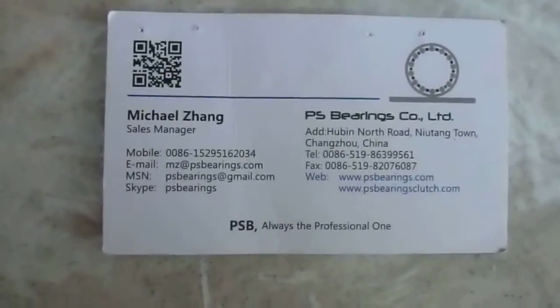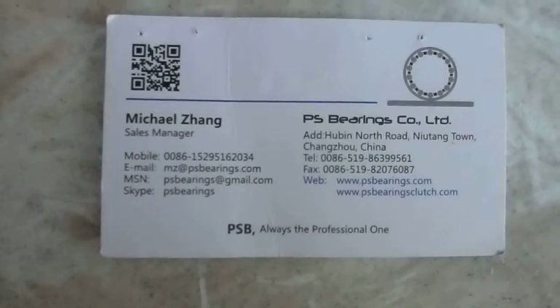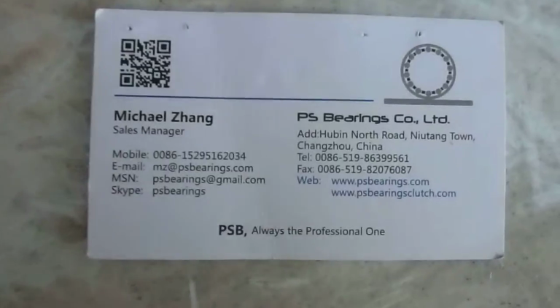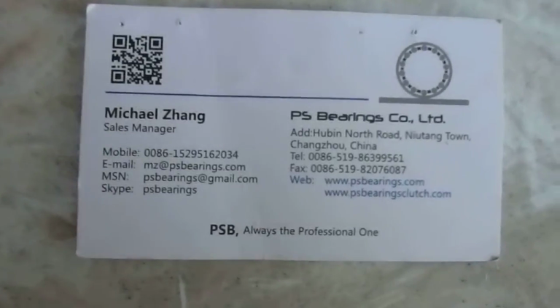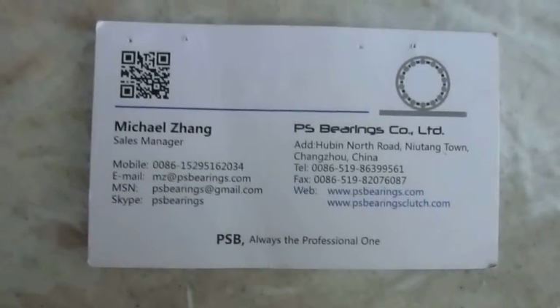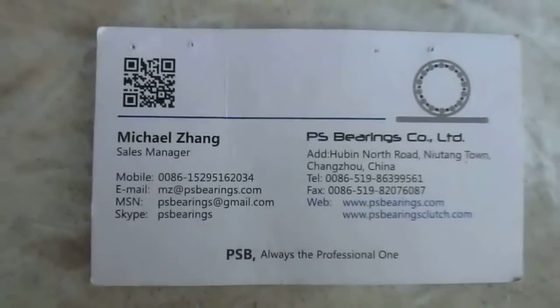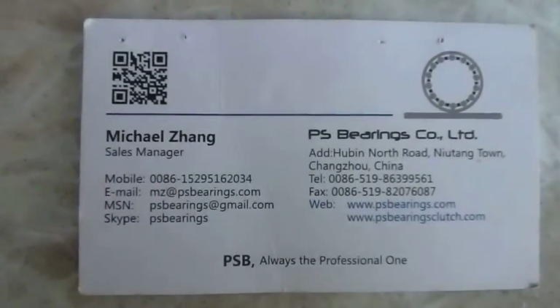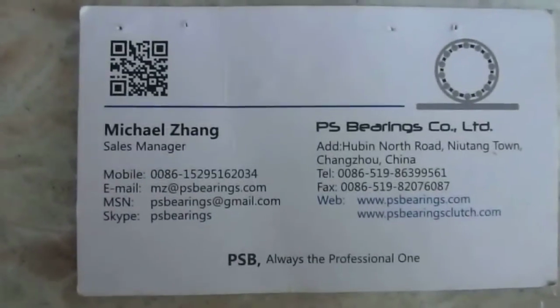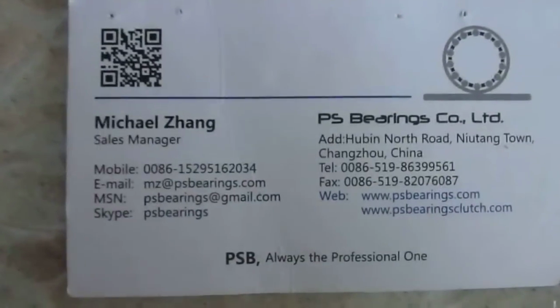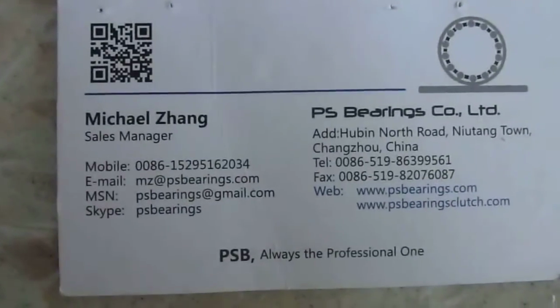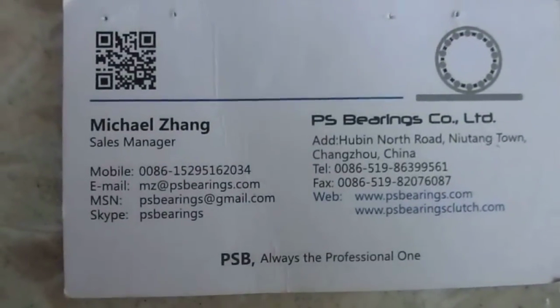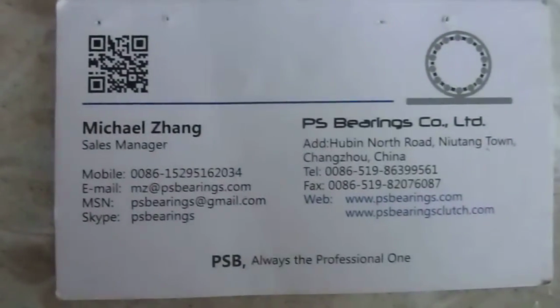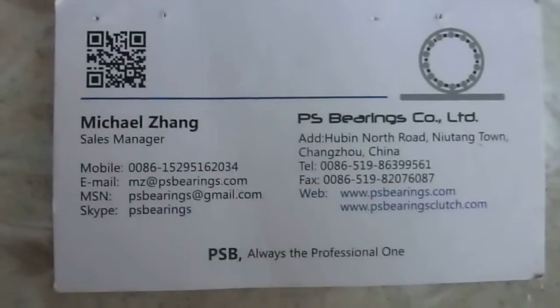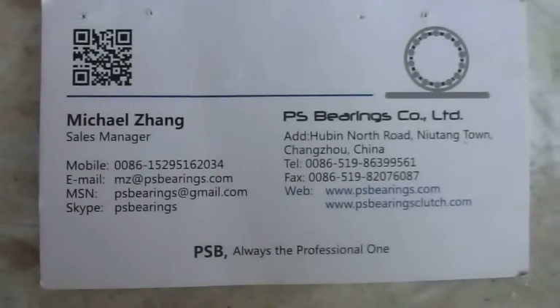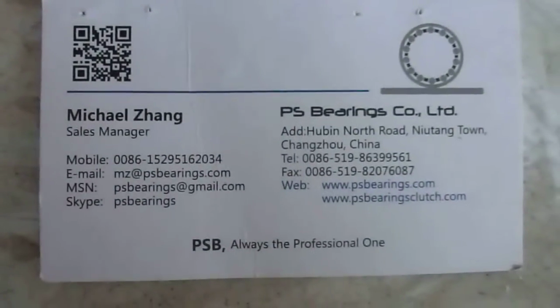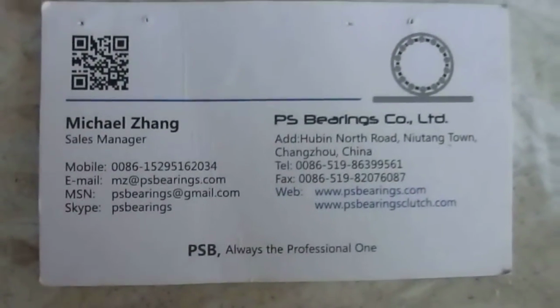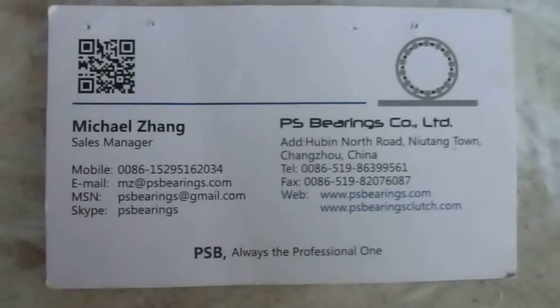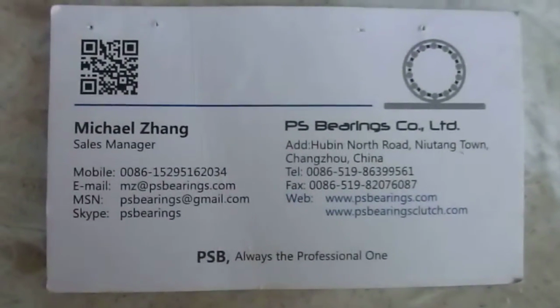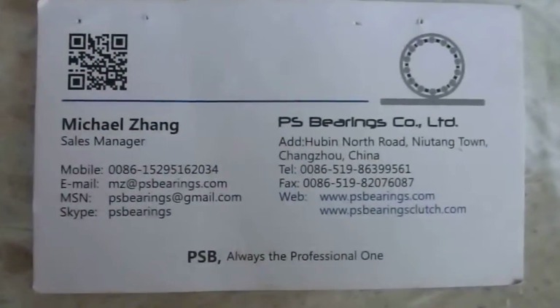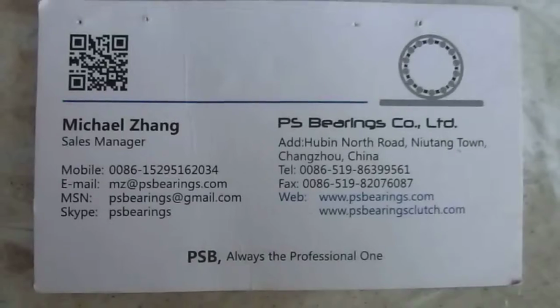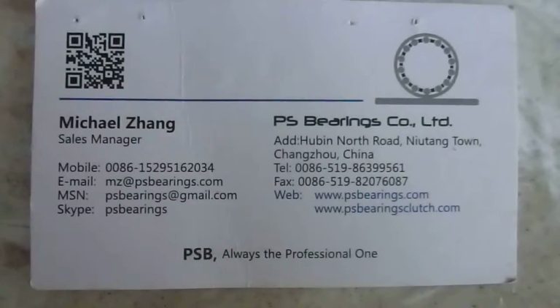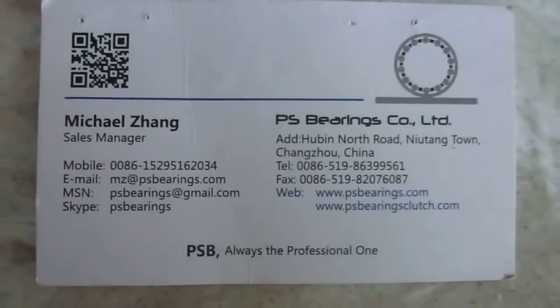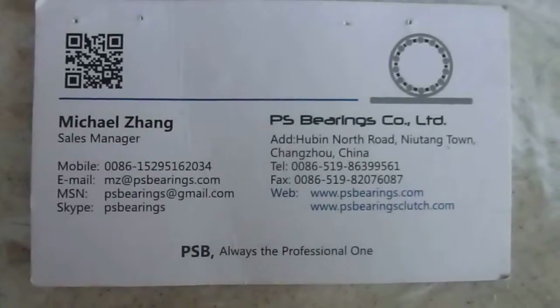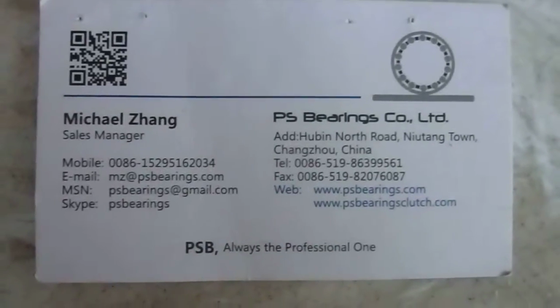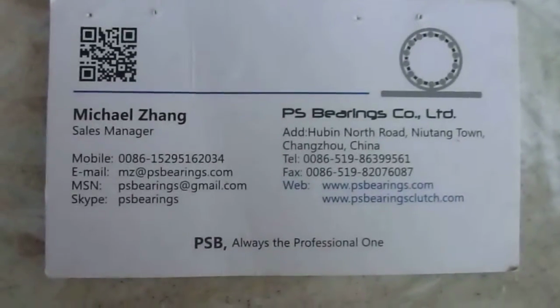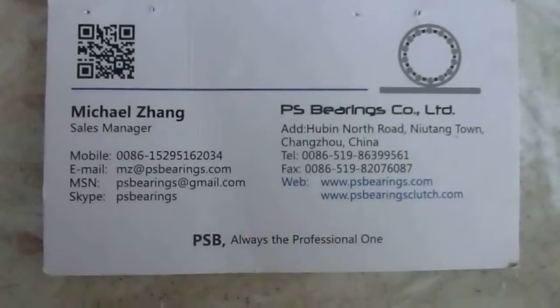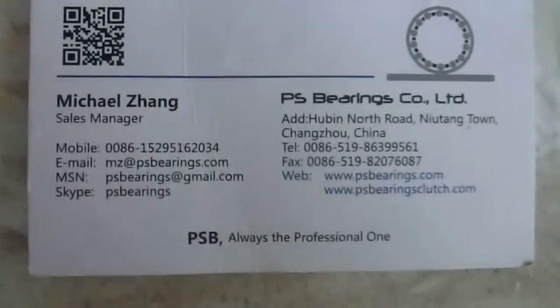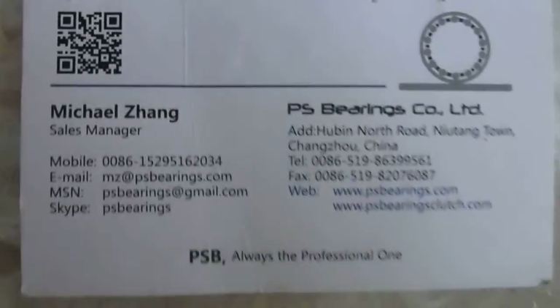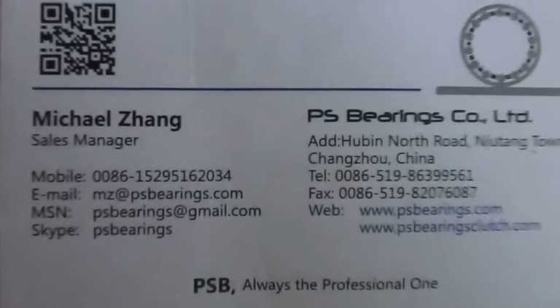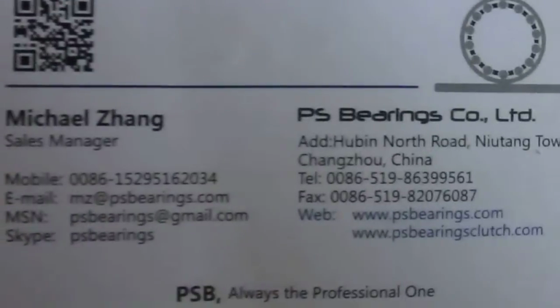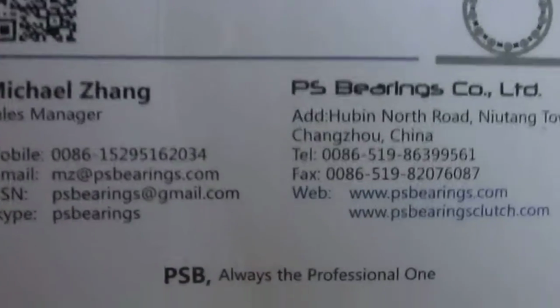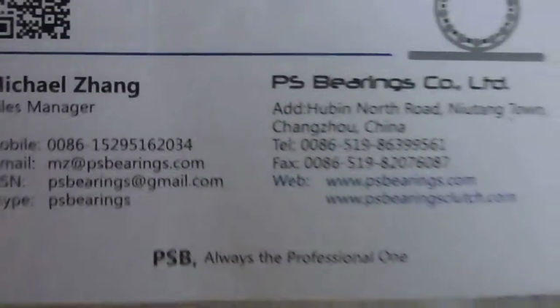Hello everyone, today I will introduce you something about the heavy-duty needle roller bearings — specifically the inspection, how to inspect these bearings. Okay, let's start.